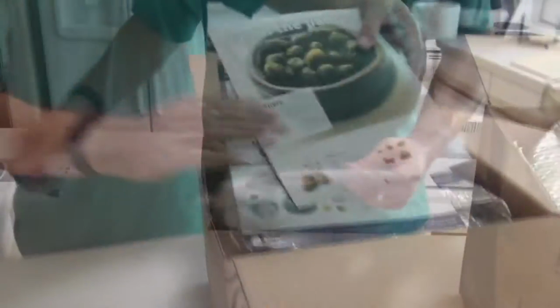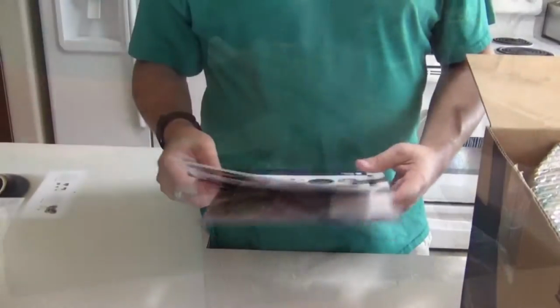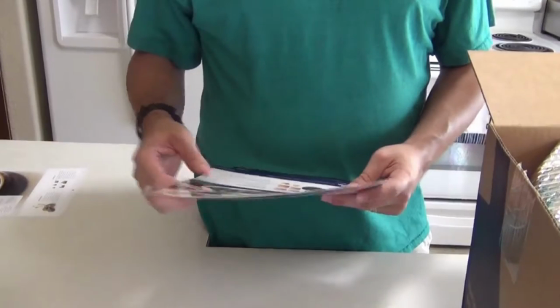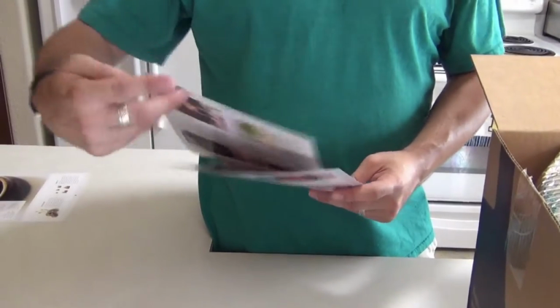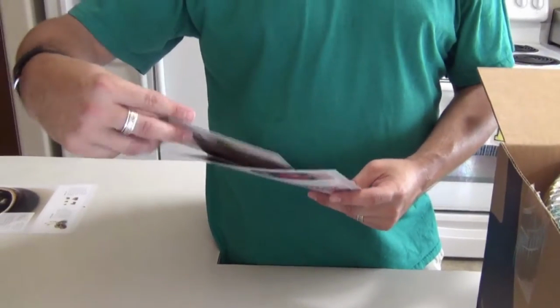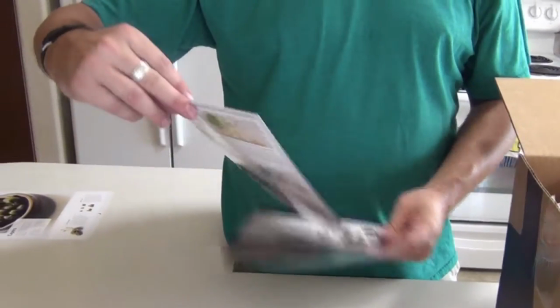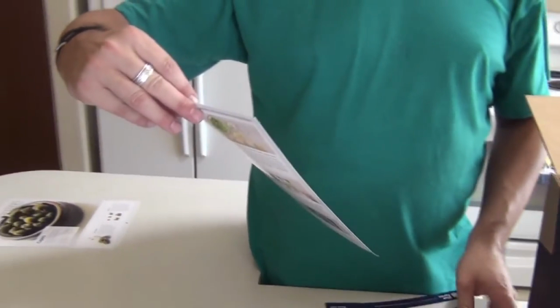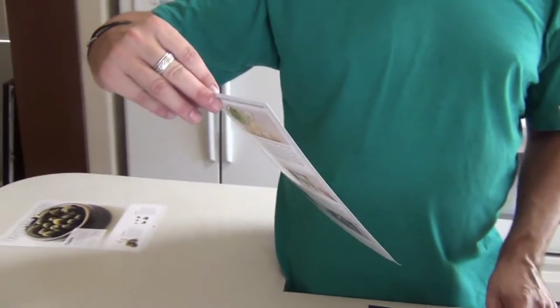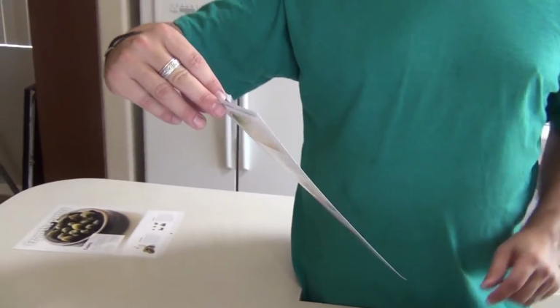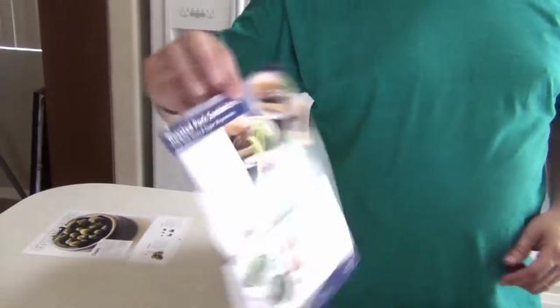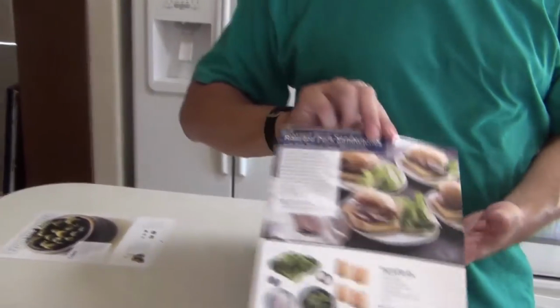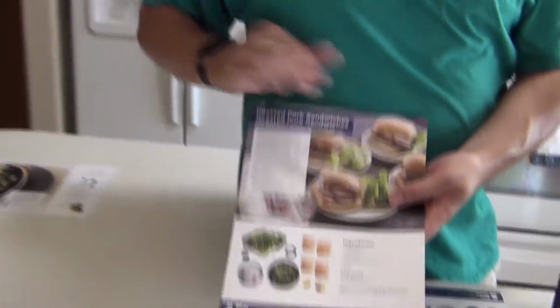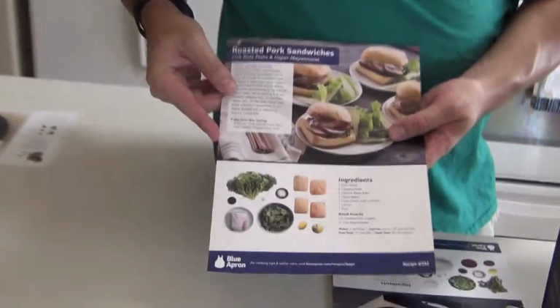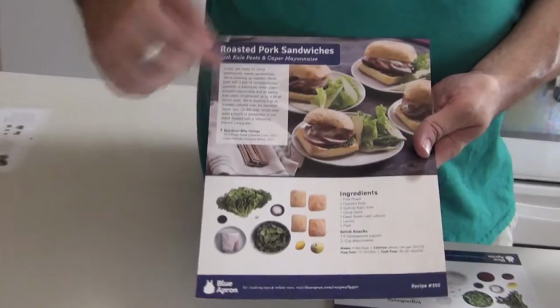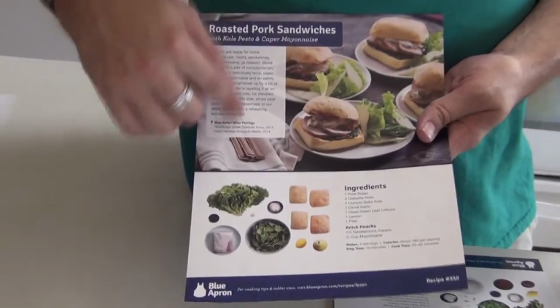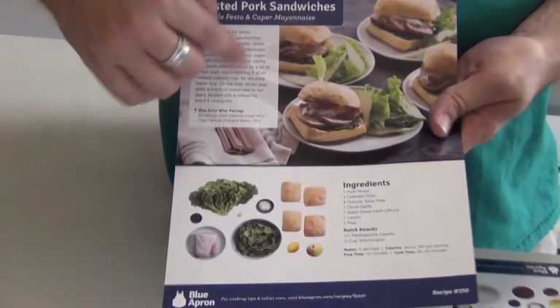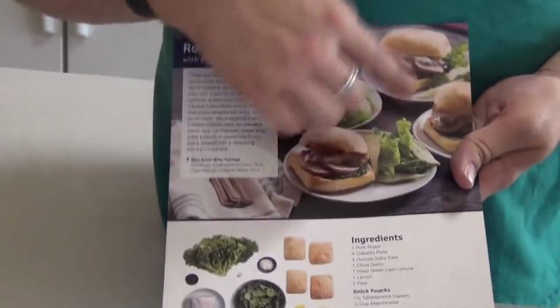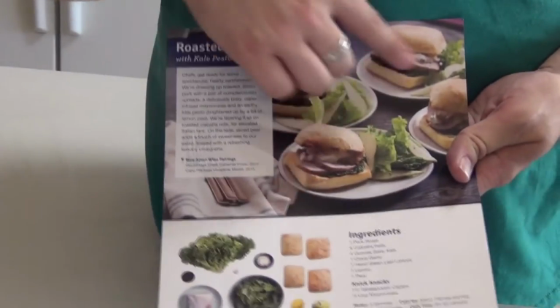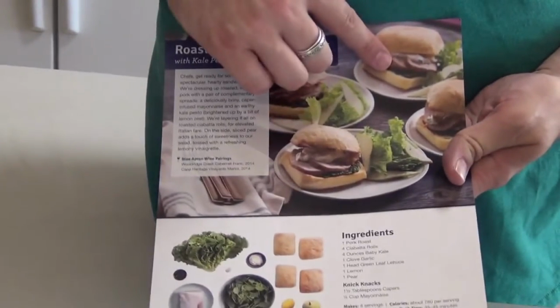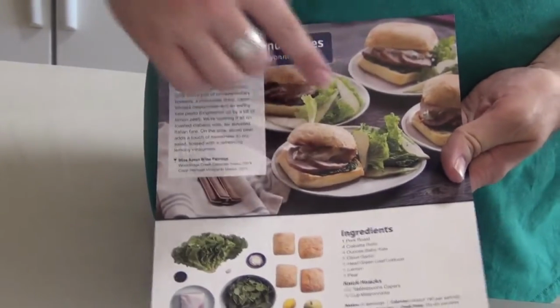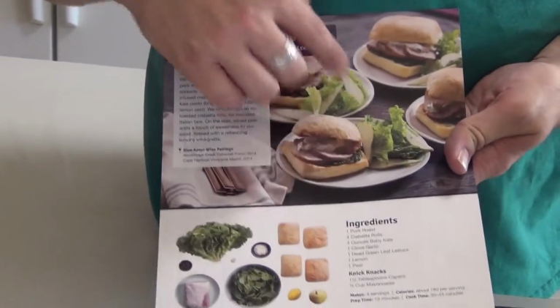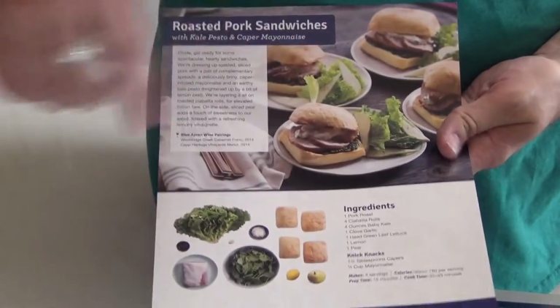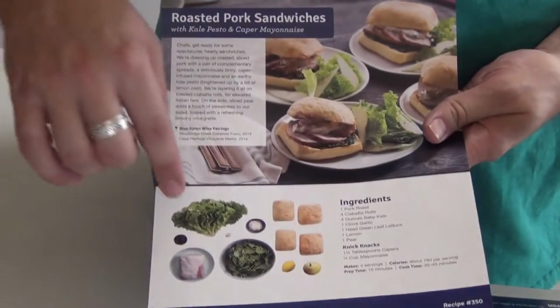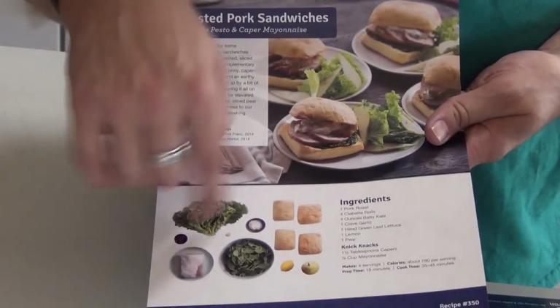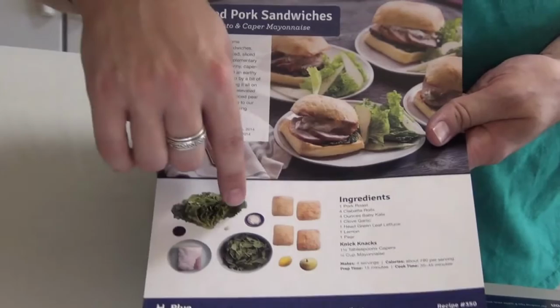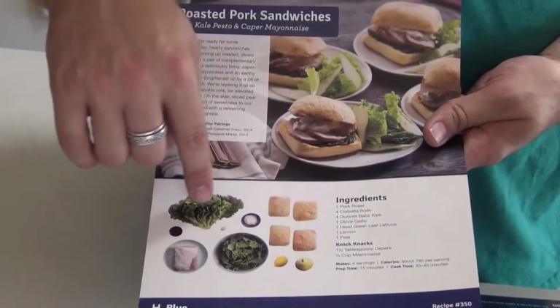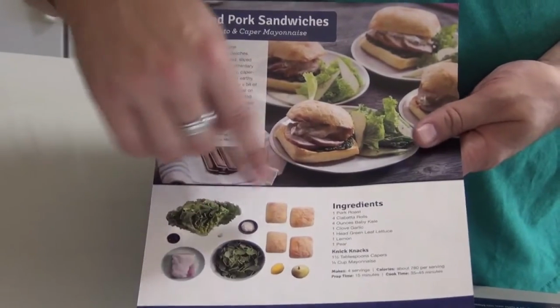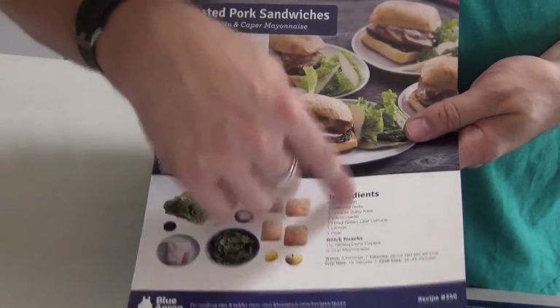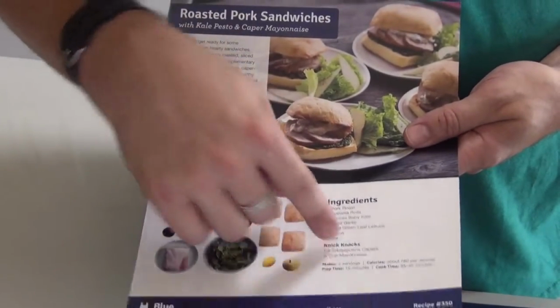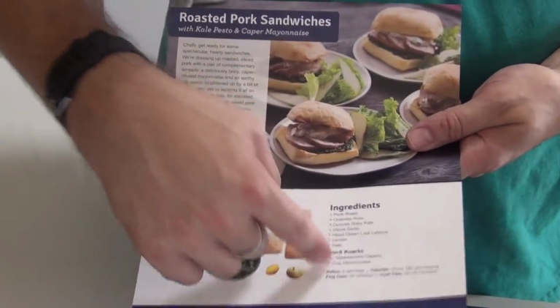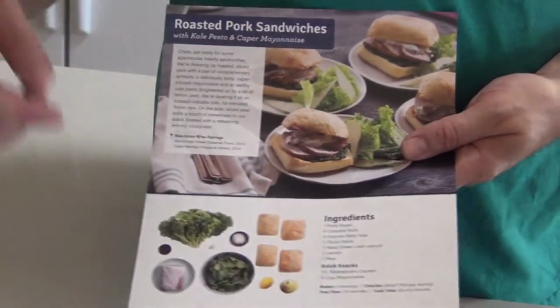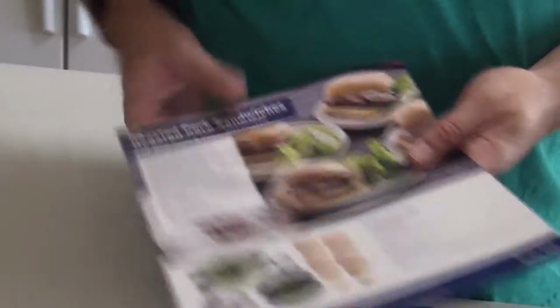We're going to have roasted pork sandwiches with kale pesto and caper mayonnaise. The card shows the news about the sandwiches, what they should look like, pictures of the ingredients, the ingredient list, as well as a knick-knack bag.